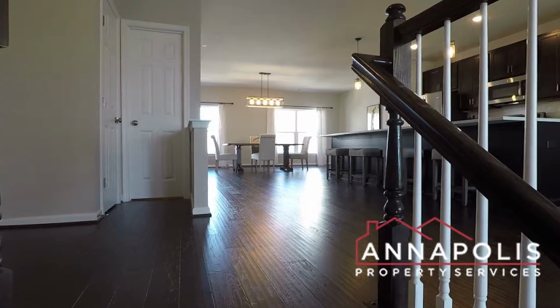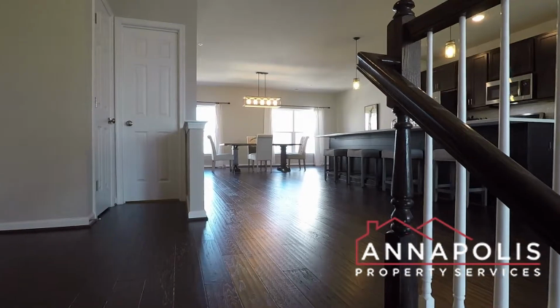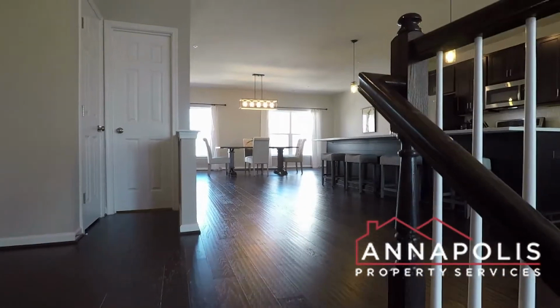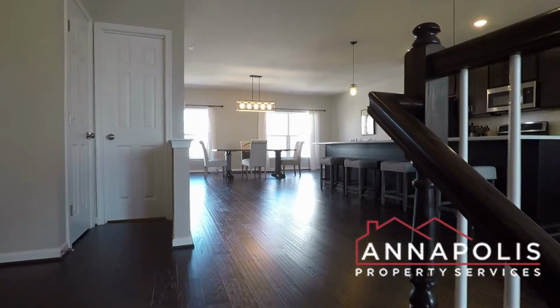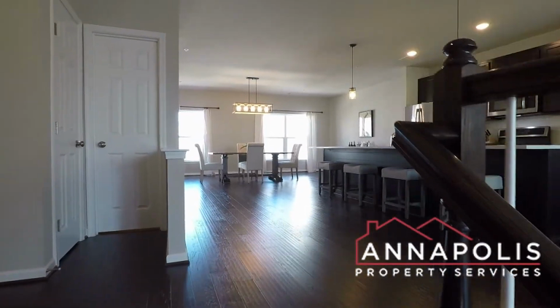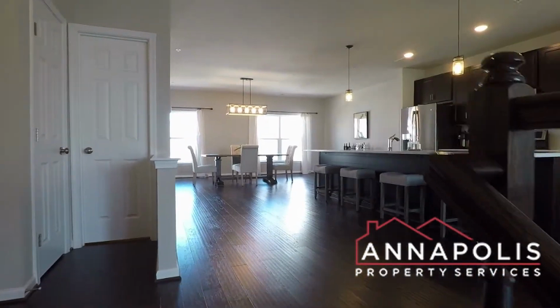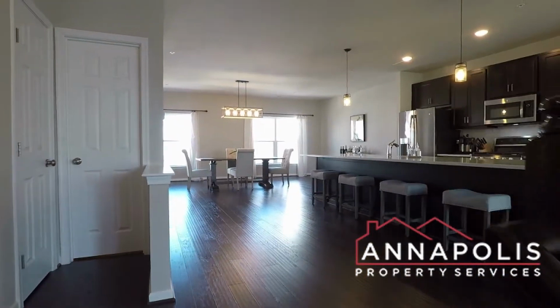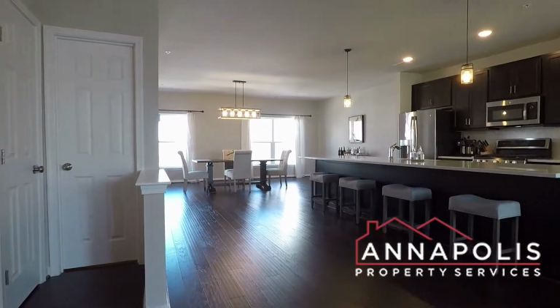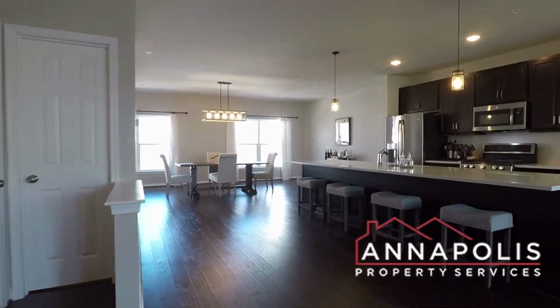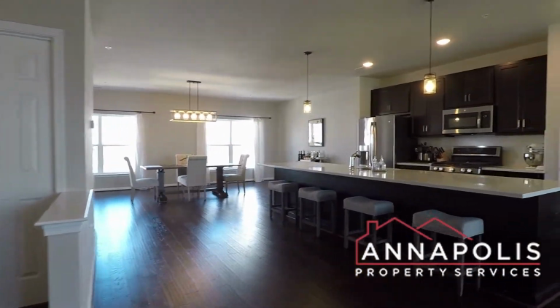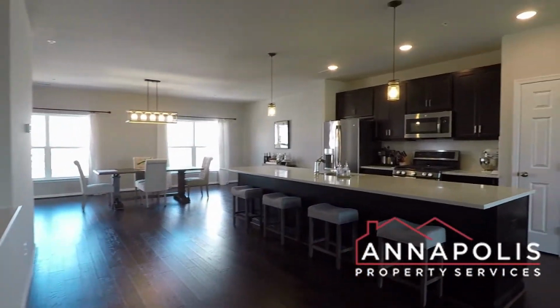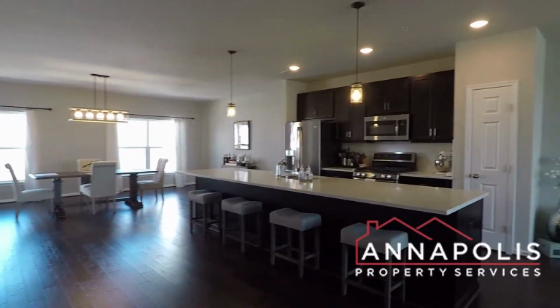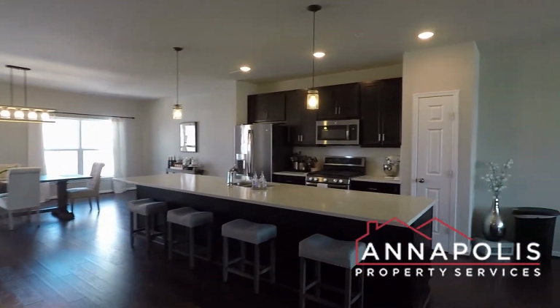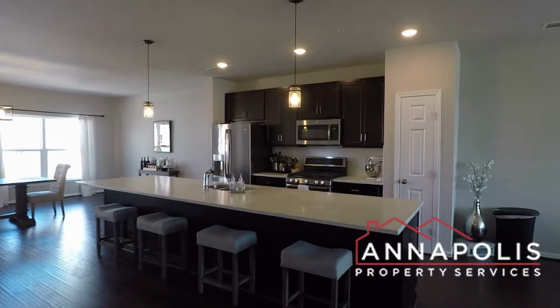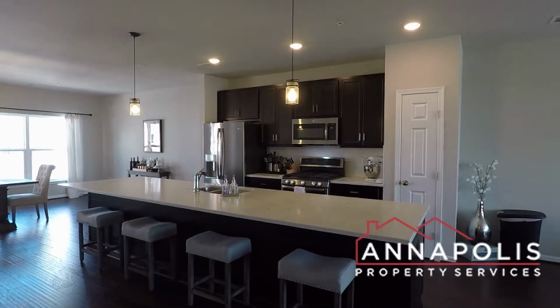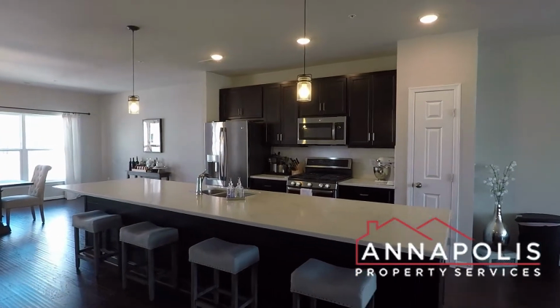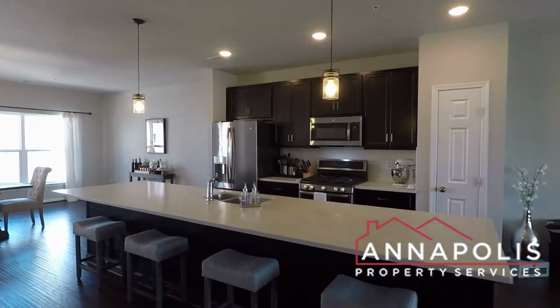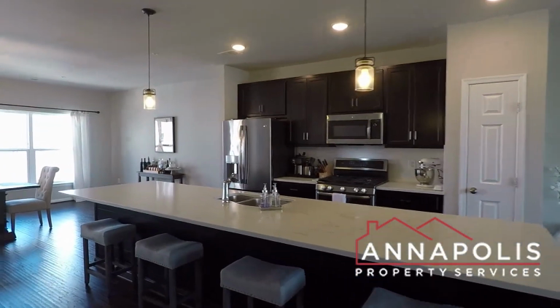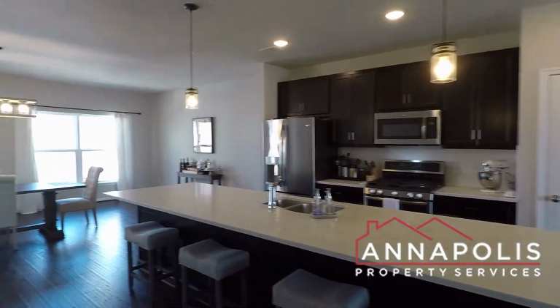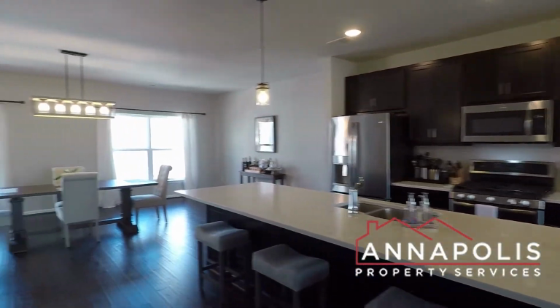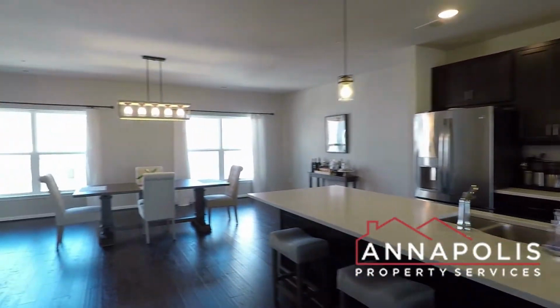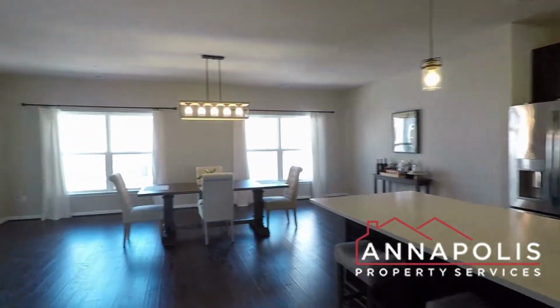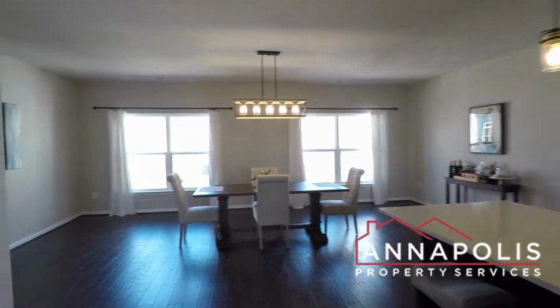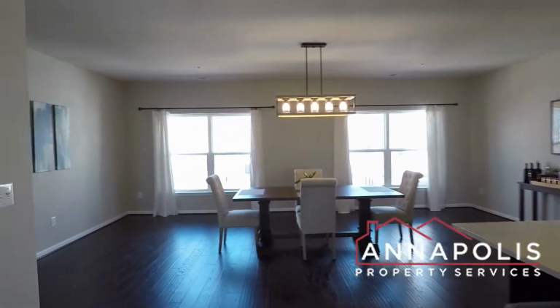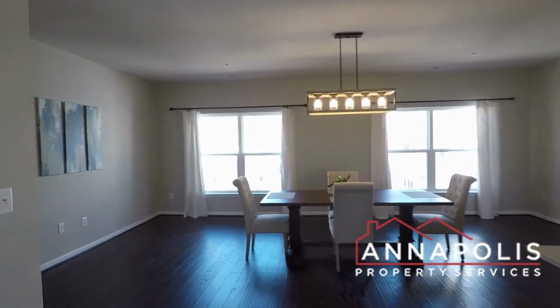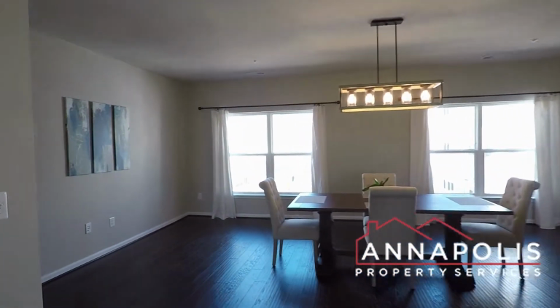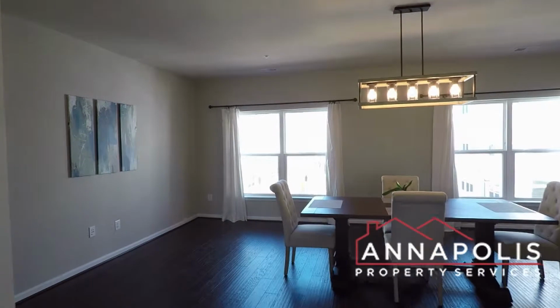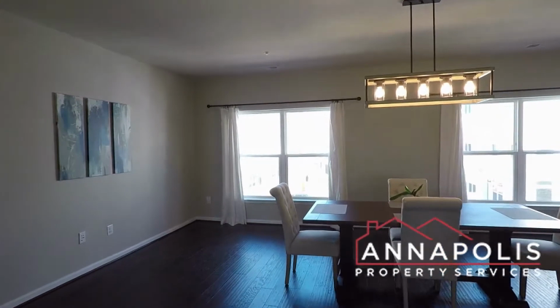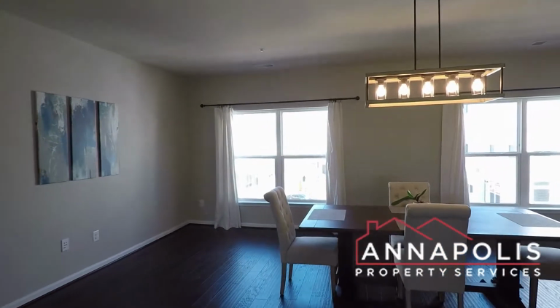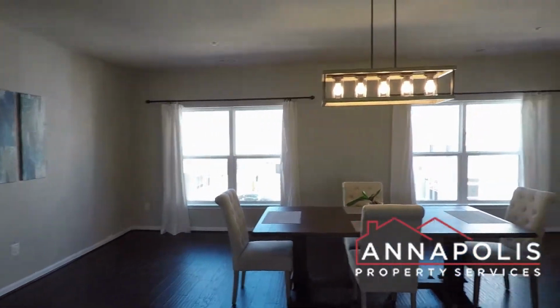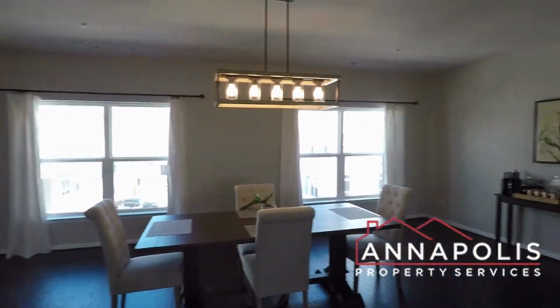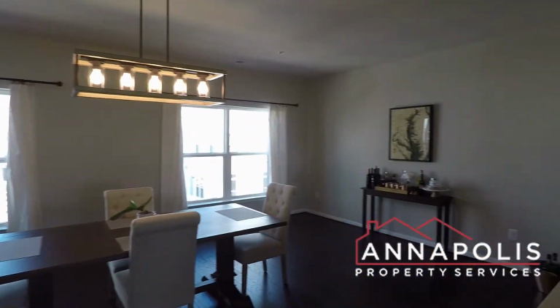We have a walk-through tour of 529 Leftwich Lane here in the Admirals Square community. Fantastic open plan living, kitchen and dining area.